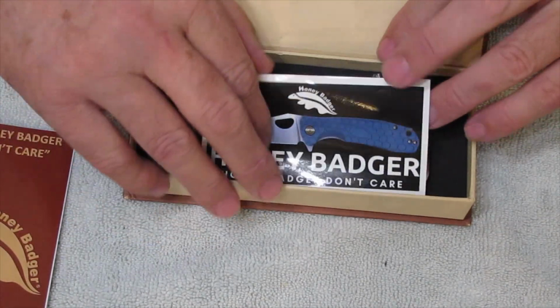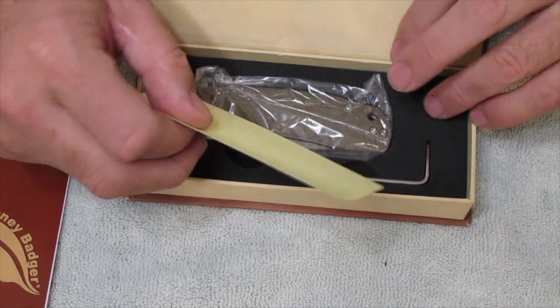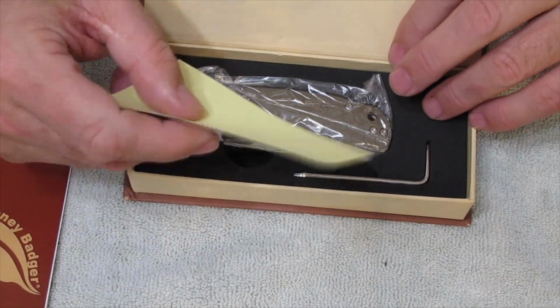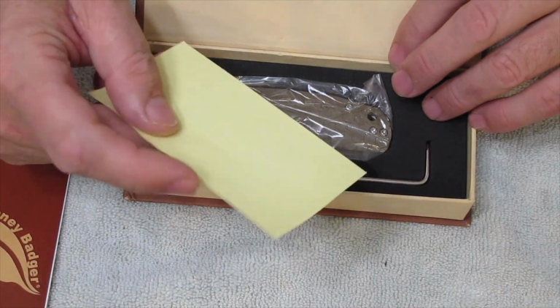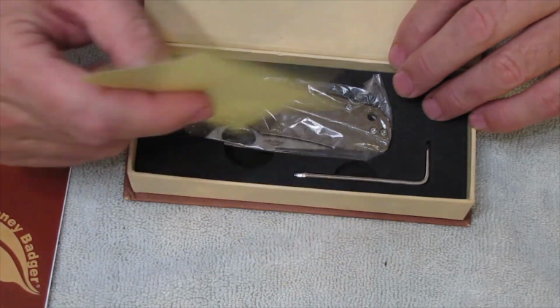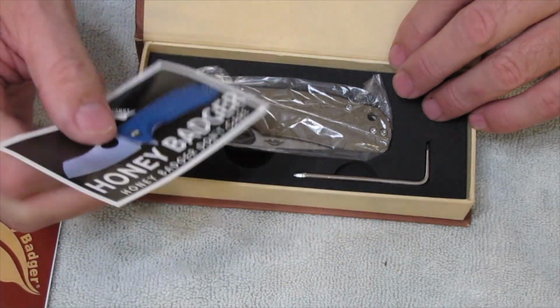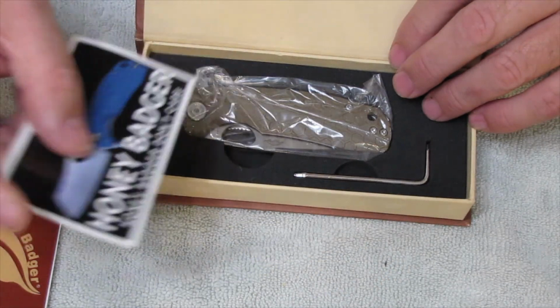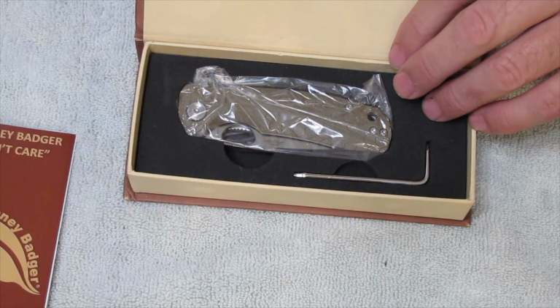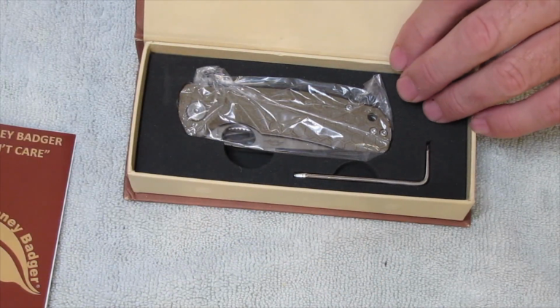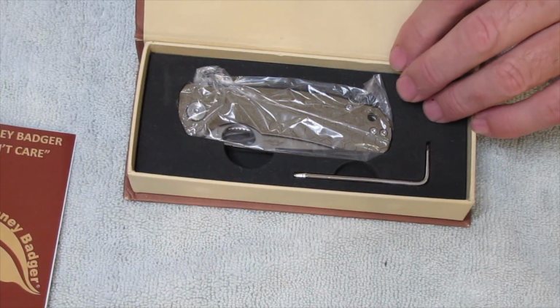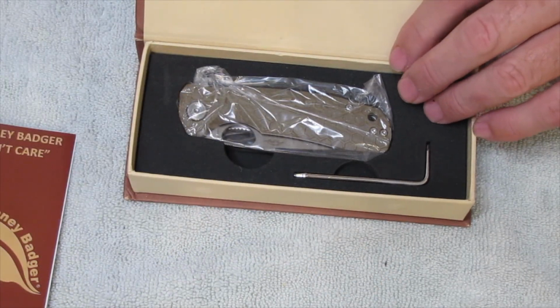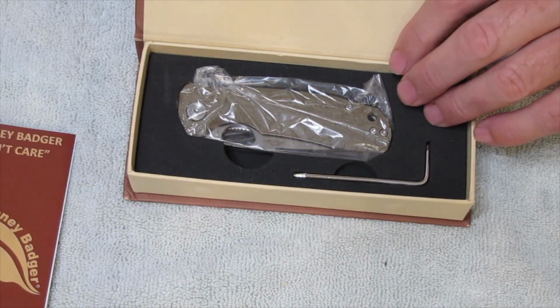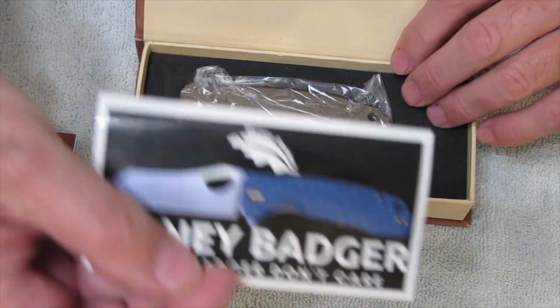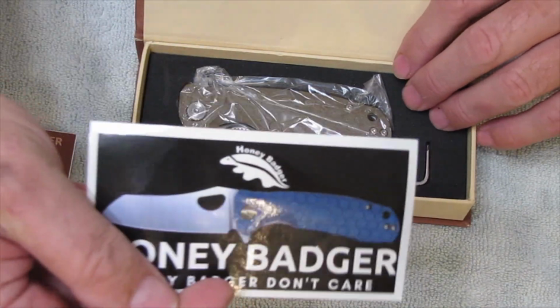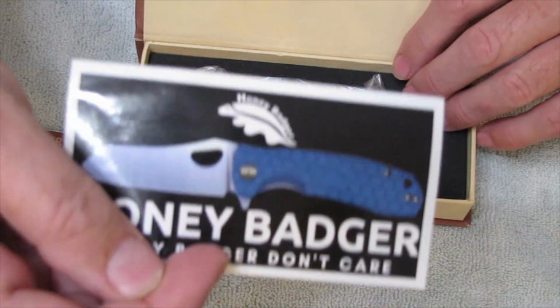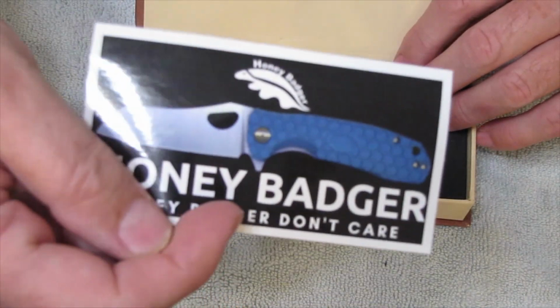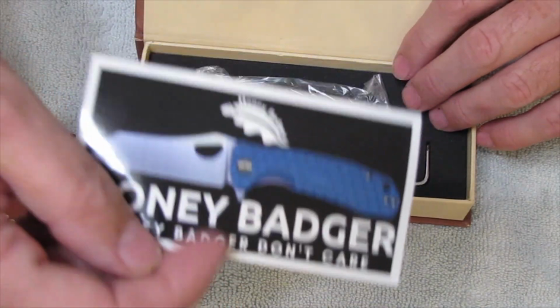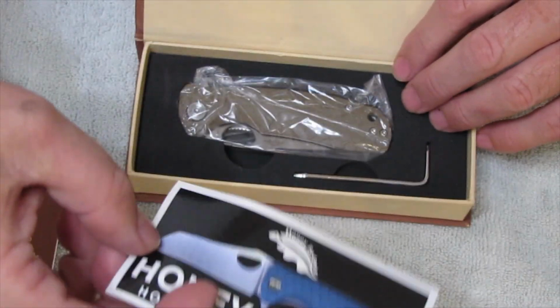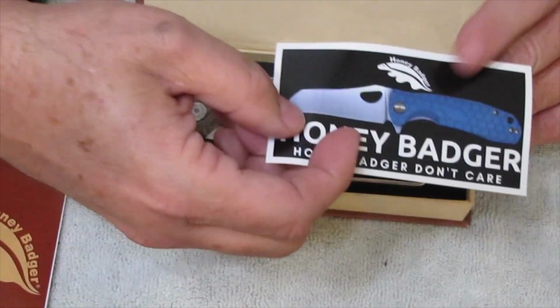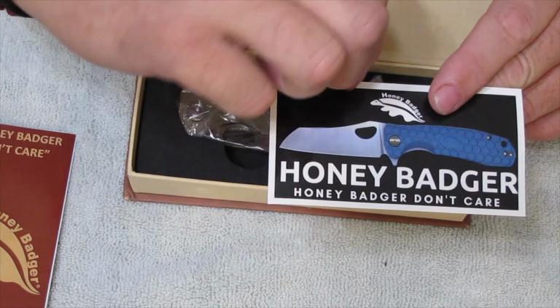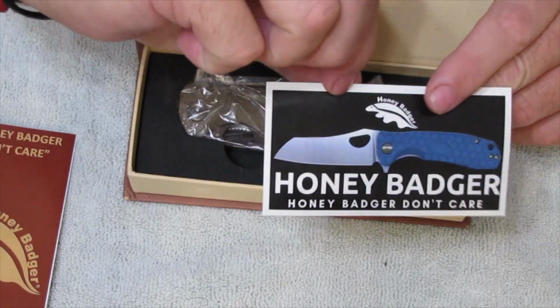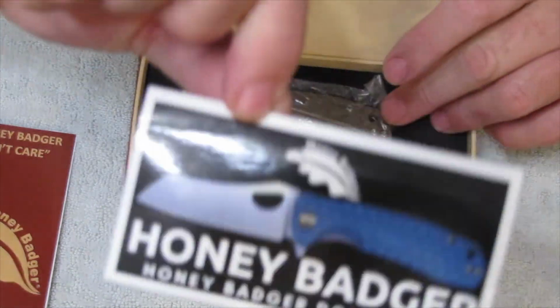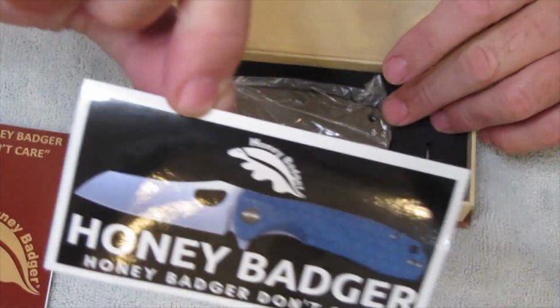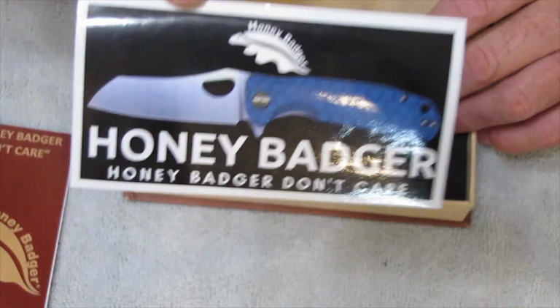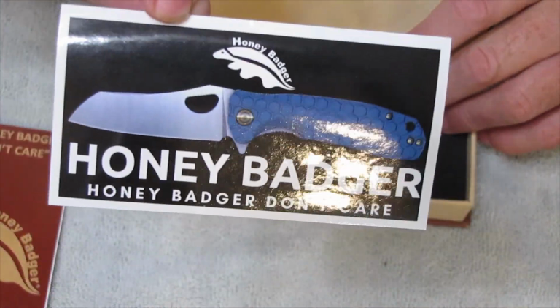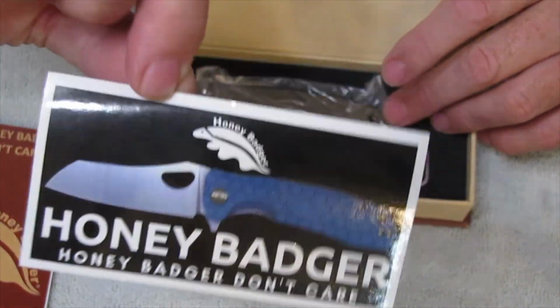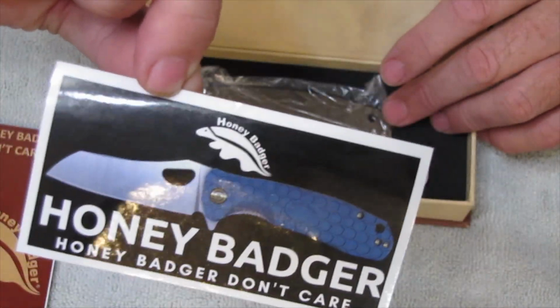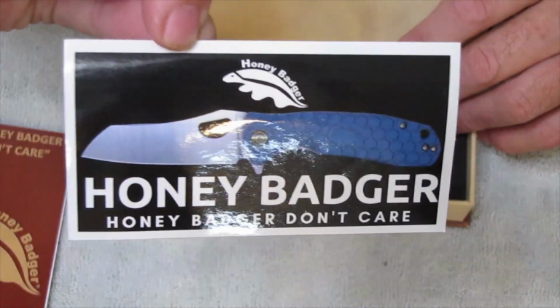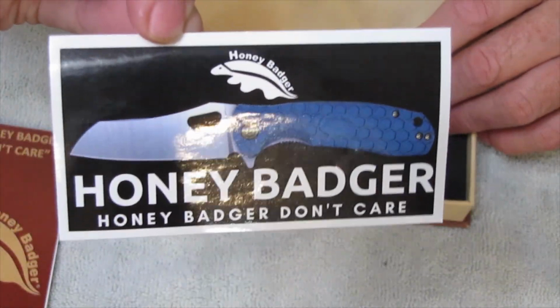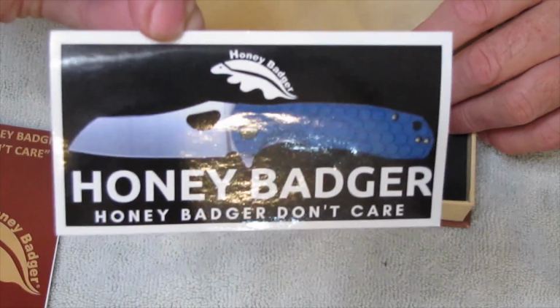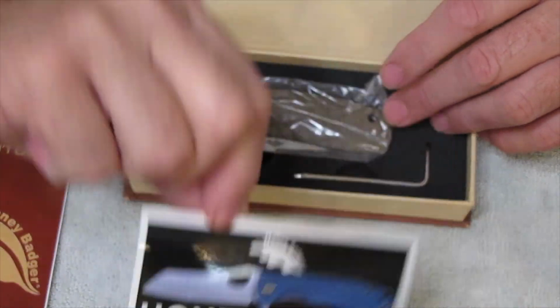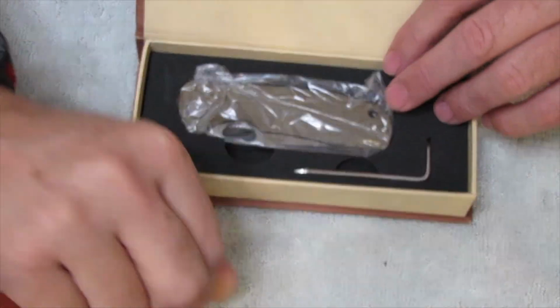So I have a Honey Badger sticker, so that's cool. Hold it so you guys can actually see it. There you go — Honey Badger.